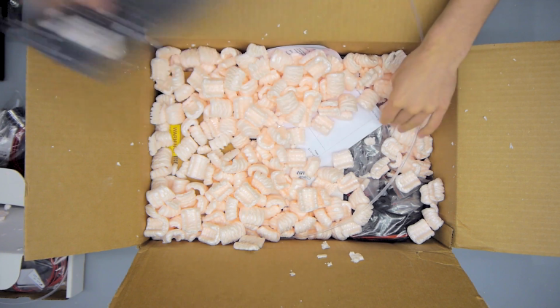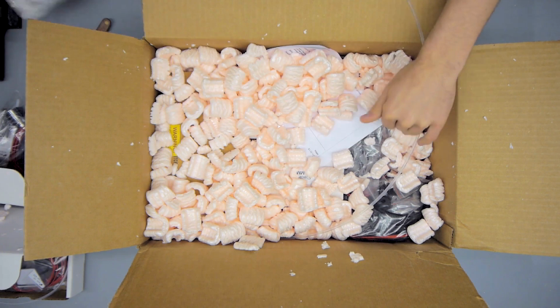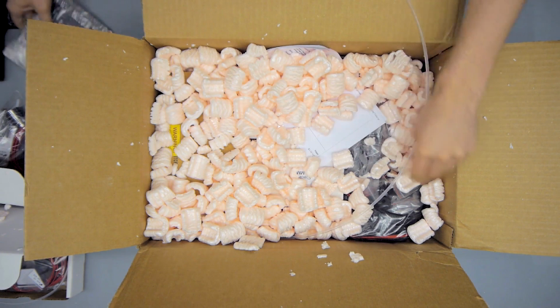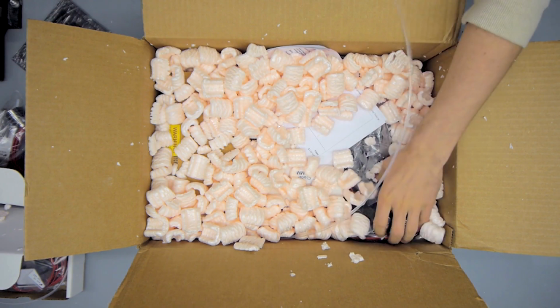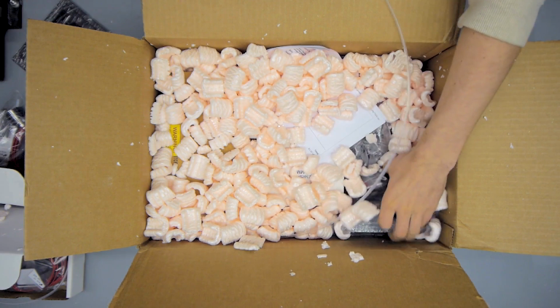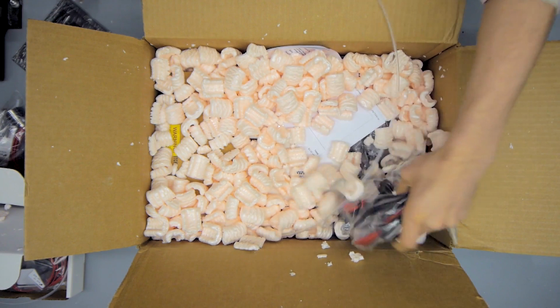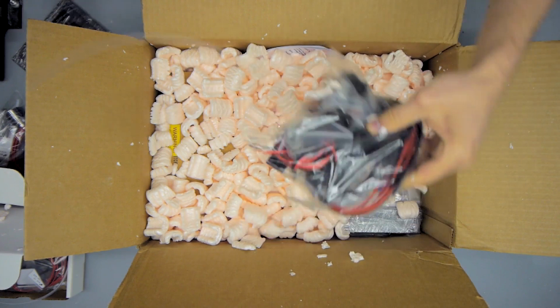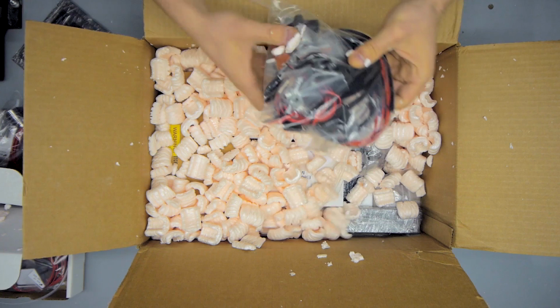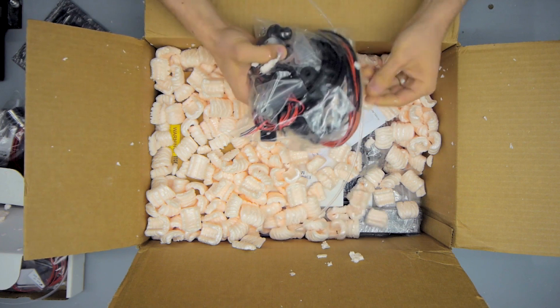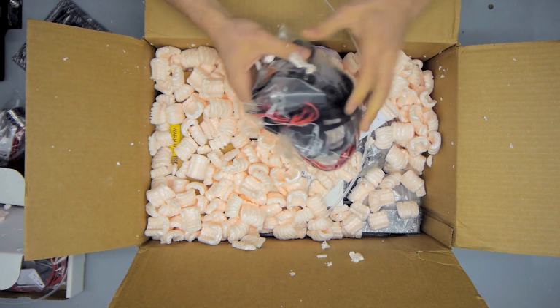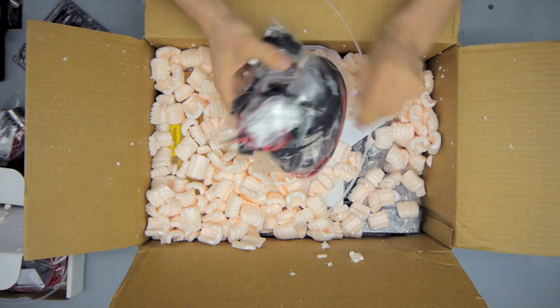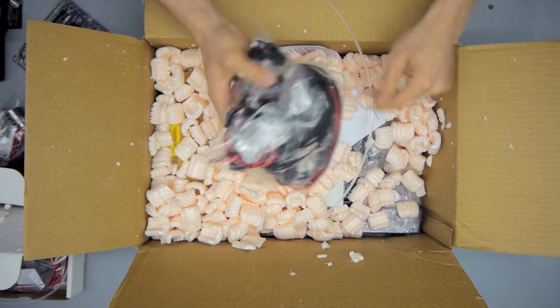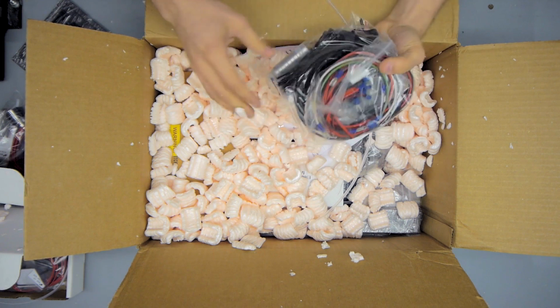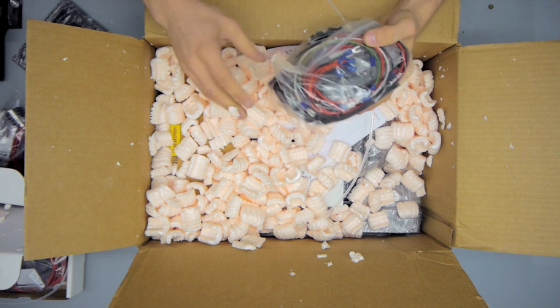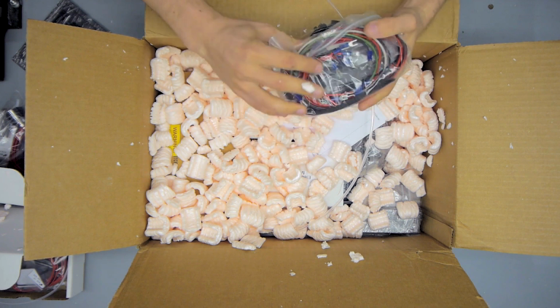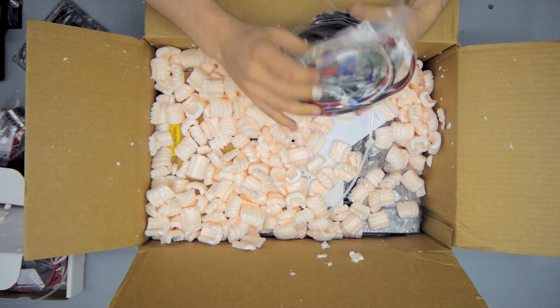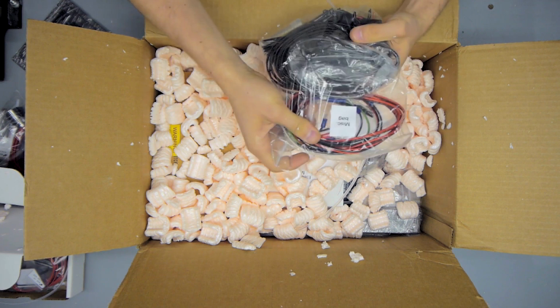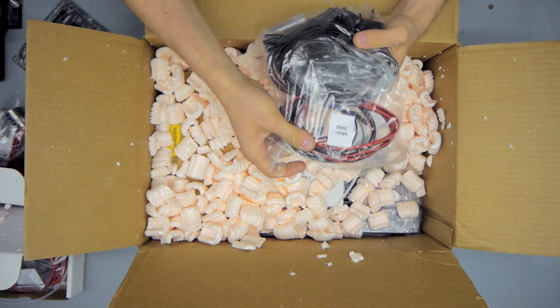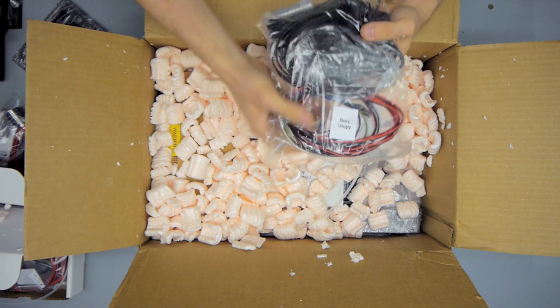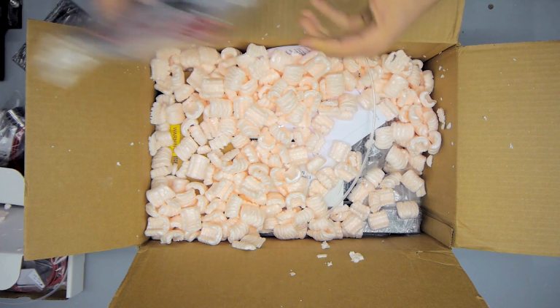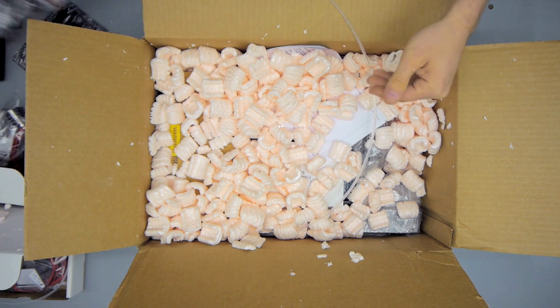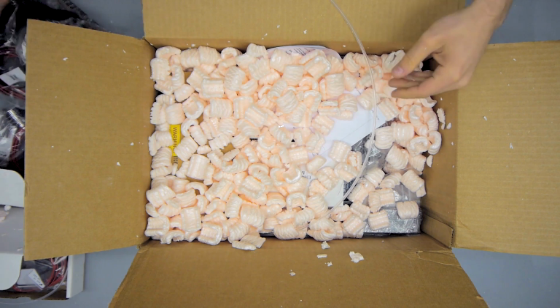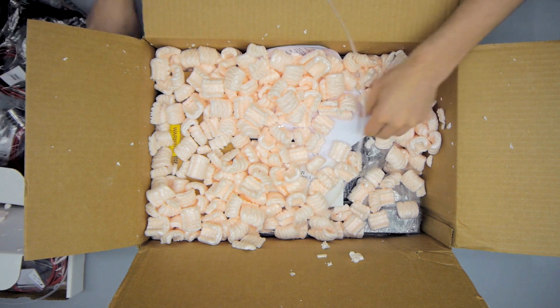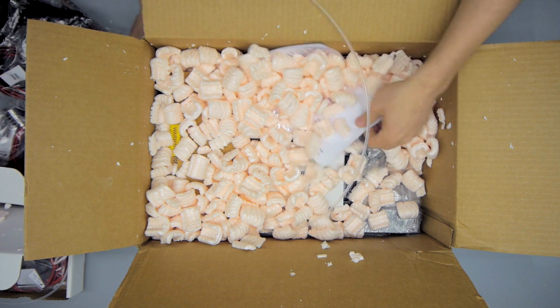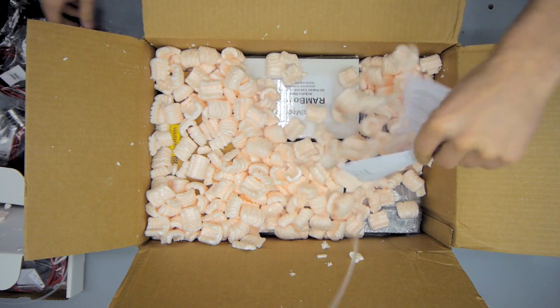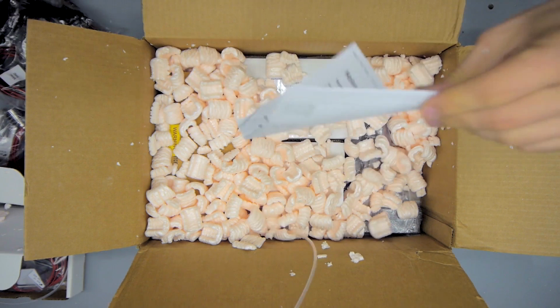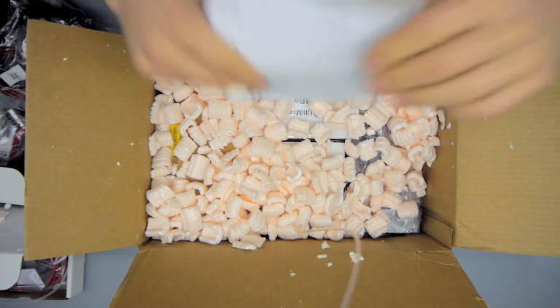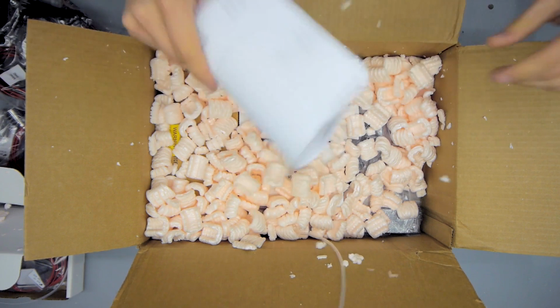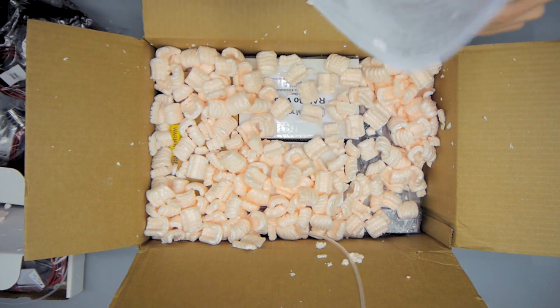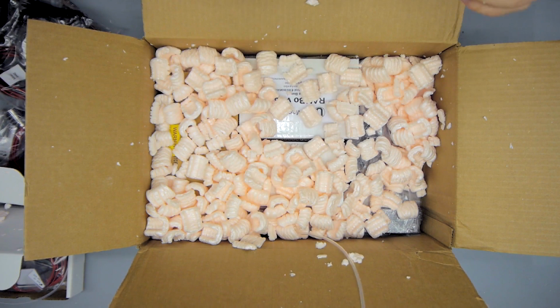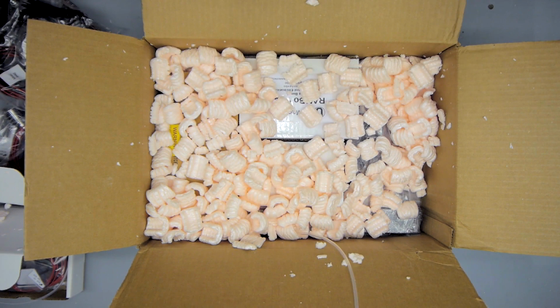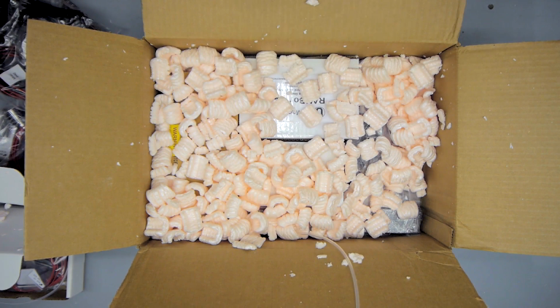Then there is a smaller package of laser-cut and powder-coated parts, and a rather large bag — it's called the miscellaneous bag — with wires, doodads, and all that kind of little tiny stuff.